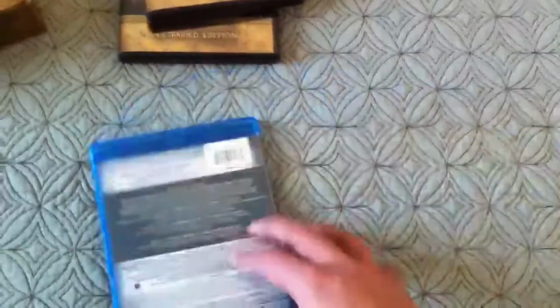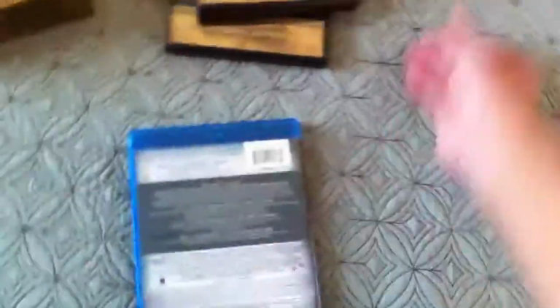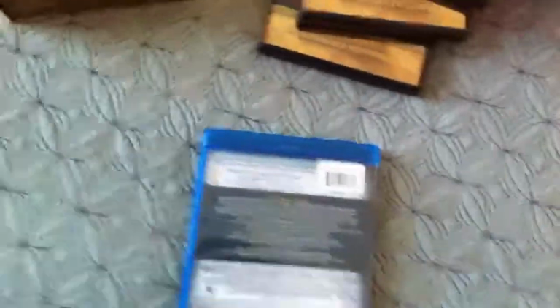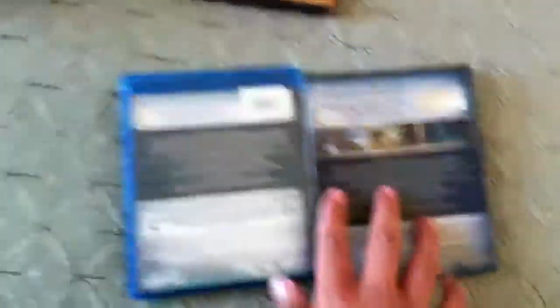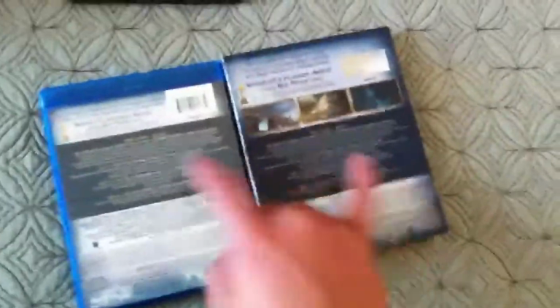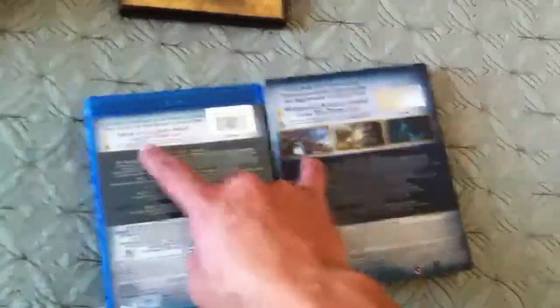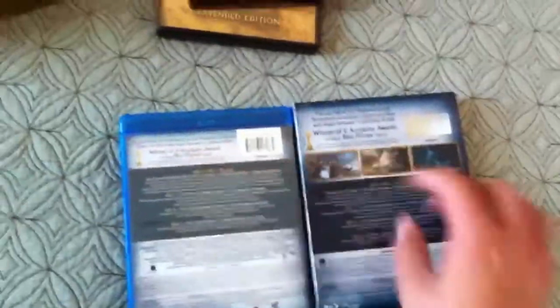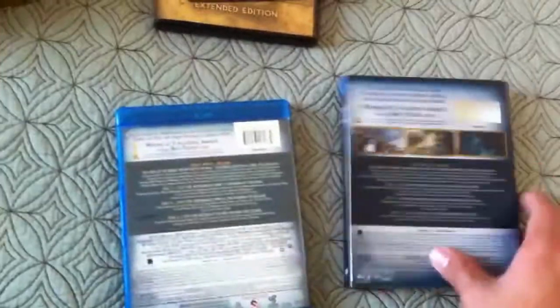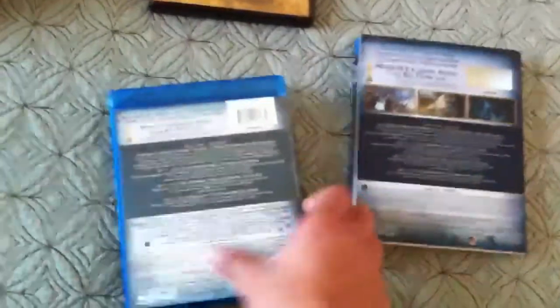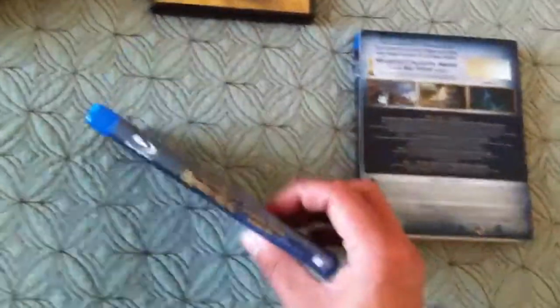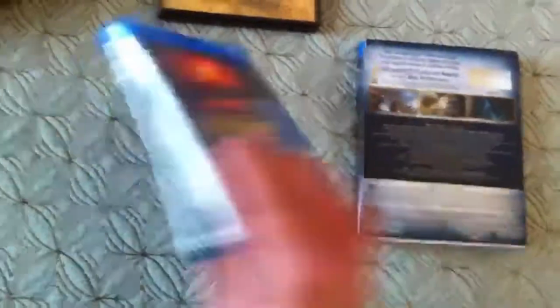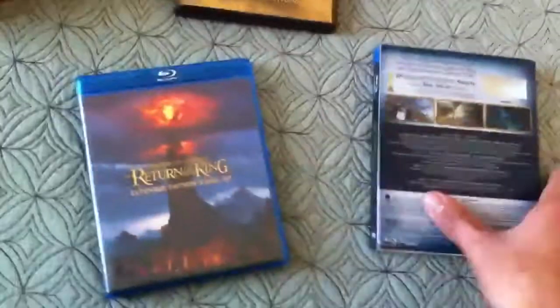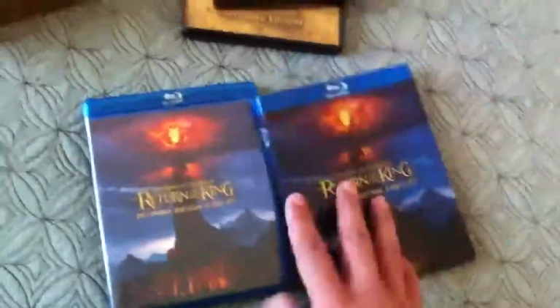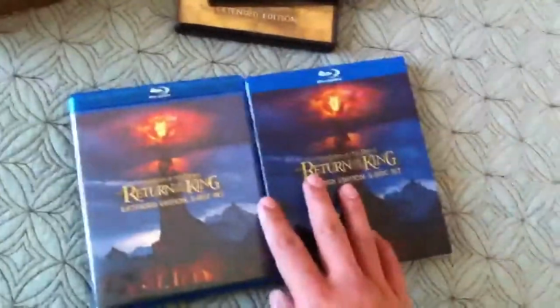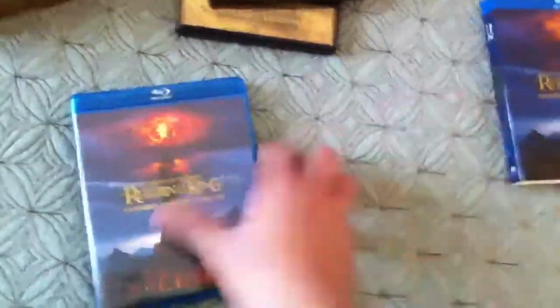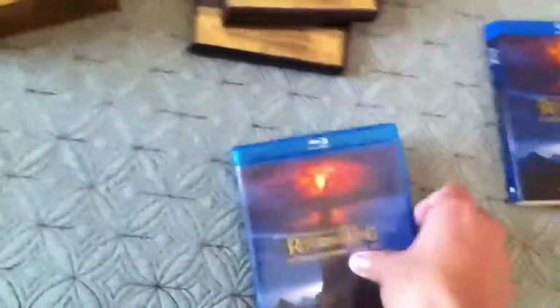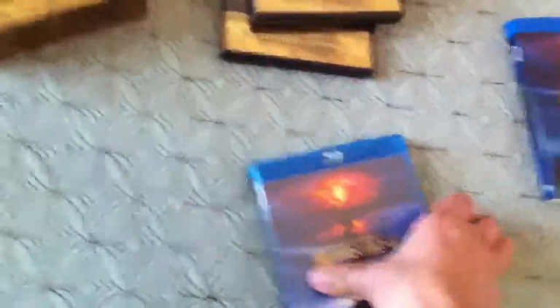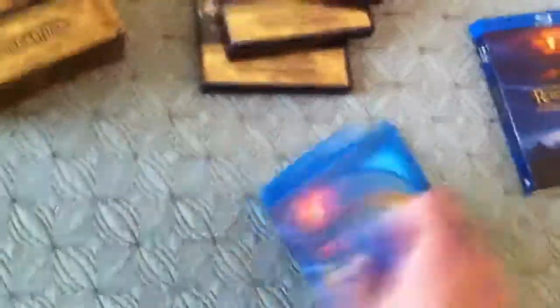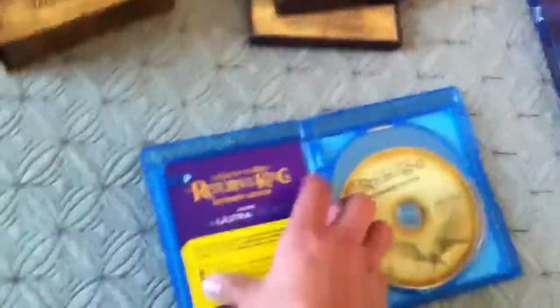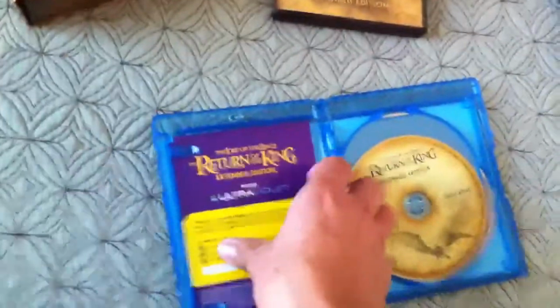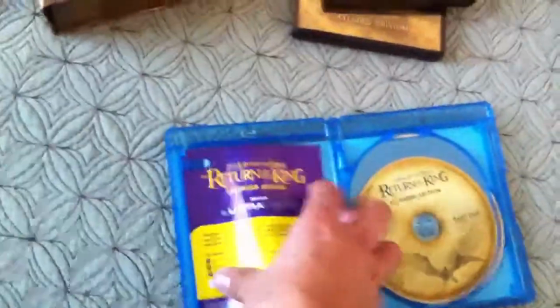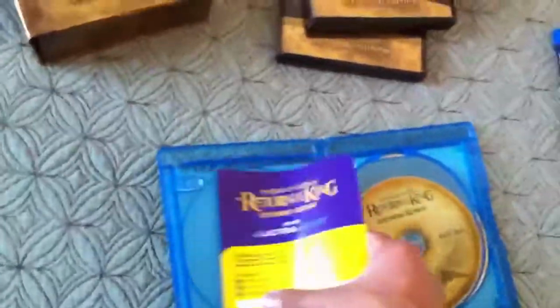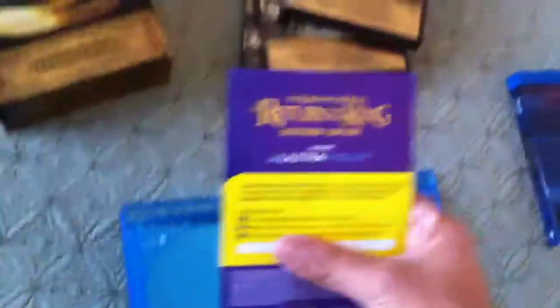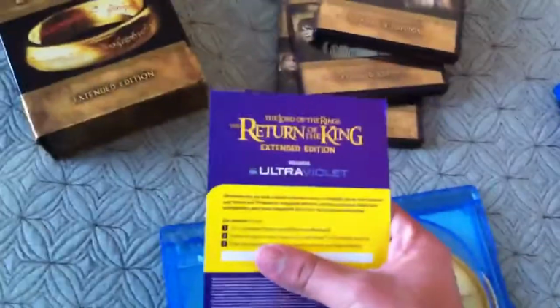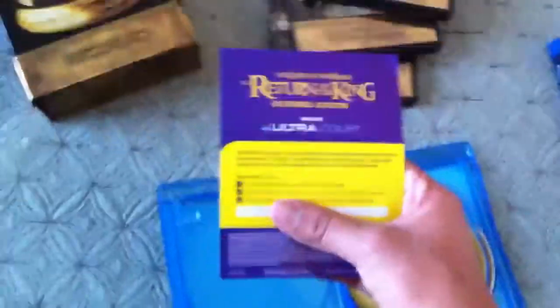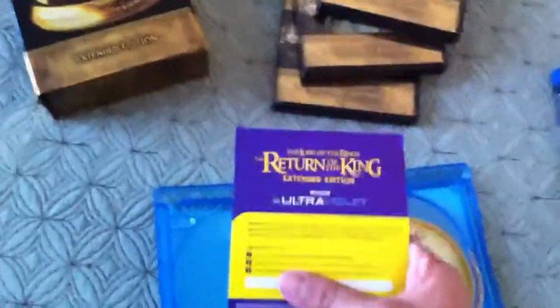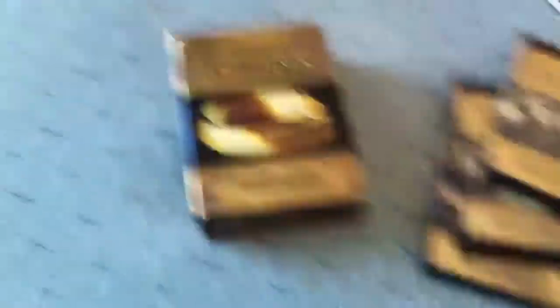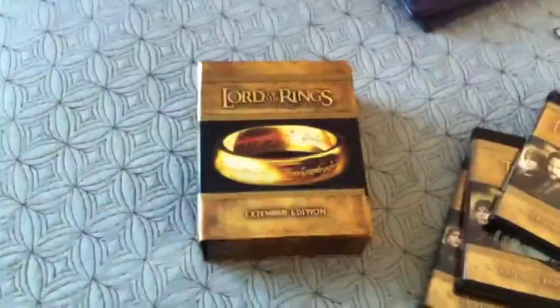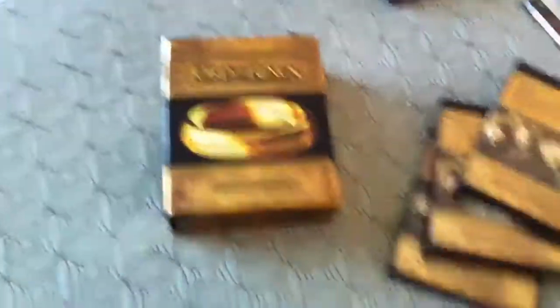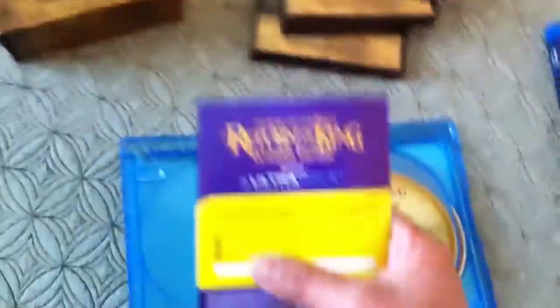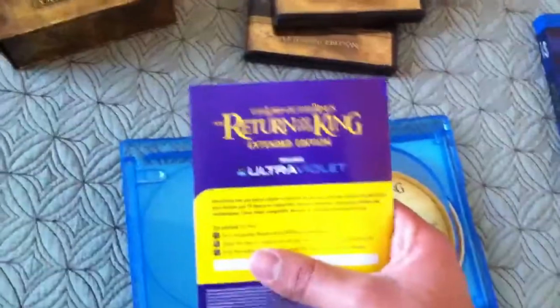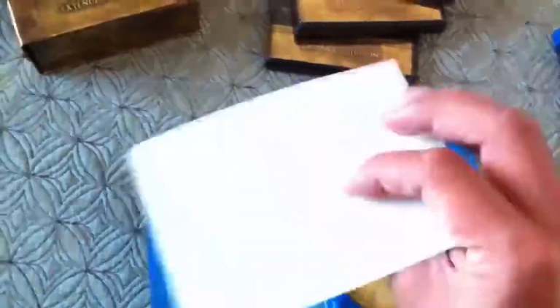When you take the sleeve off, it's pretty much the same thing, except you don't have those 3 pictures there. Same side panel, same front cover artwork. Here you have an ultraviolet, which is pretty cool — that one didn't come with an ultraviolet, just this one.